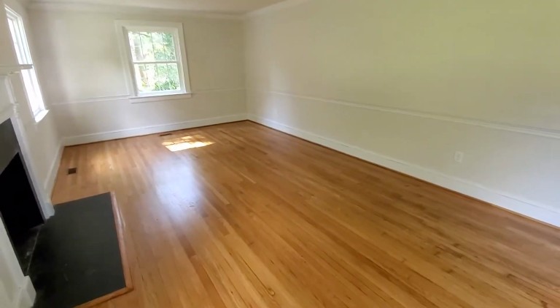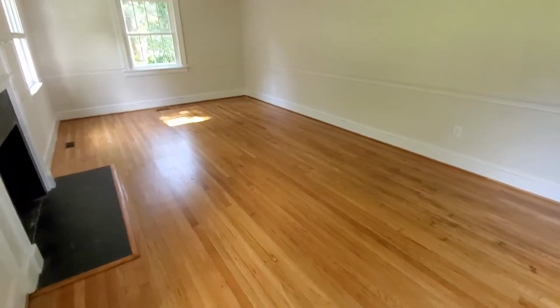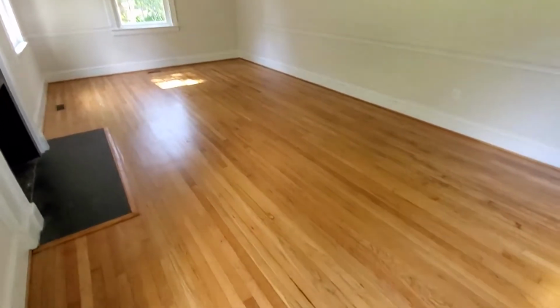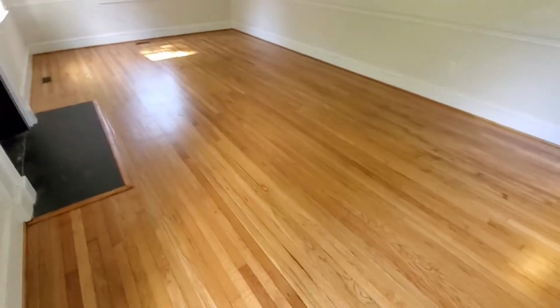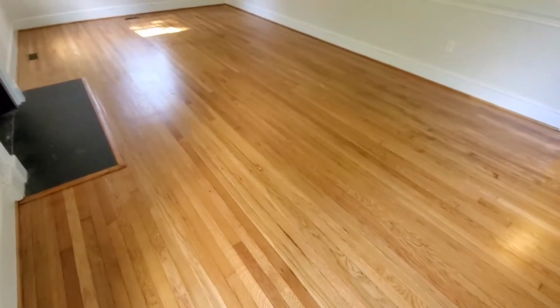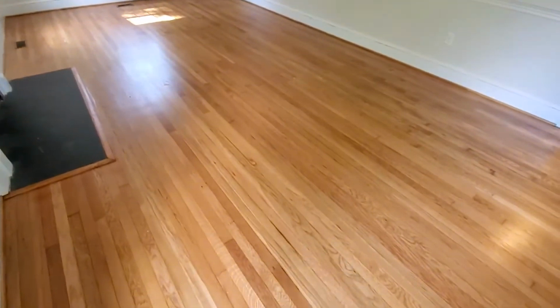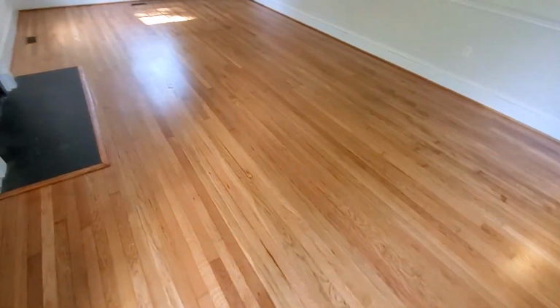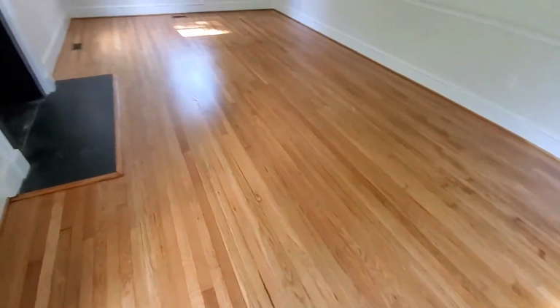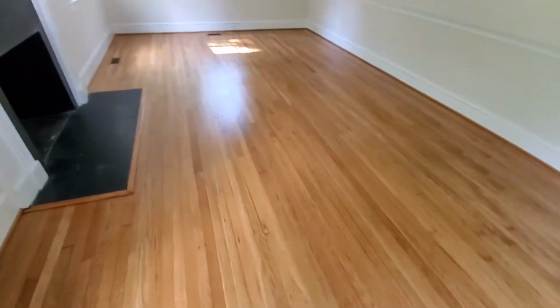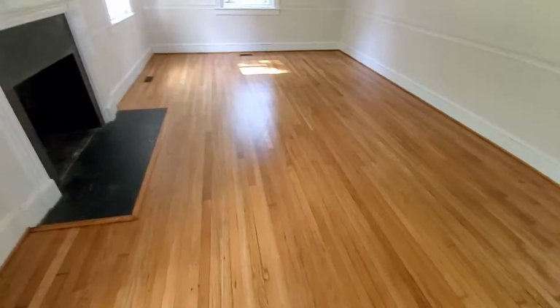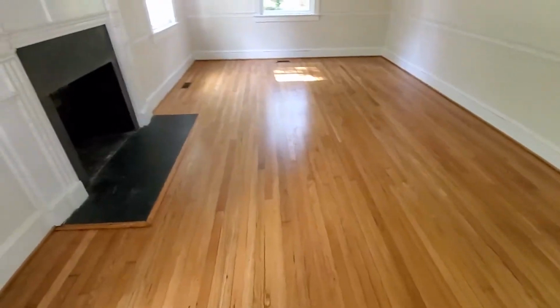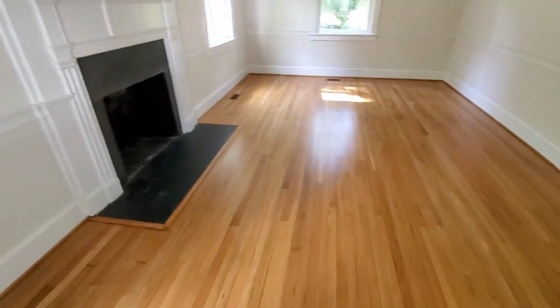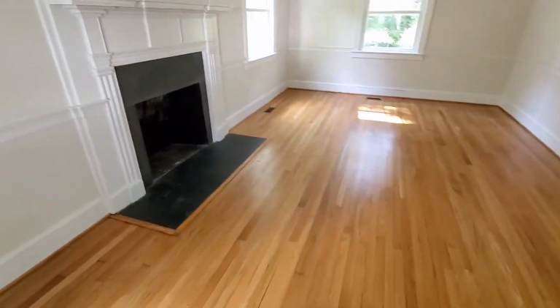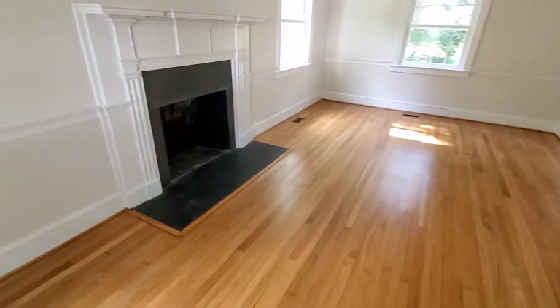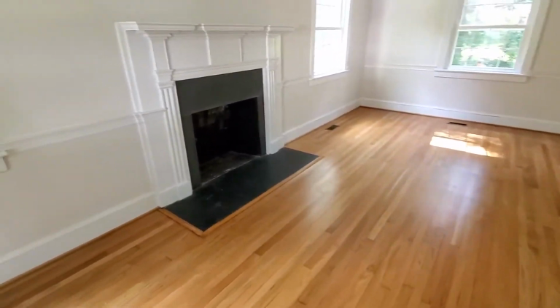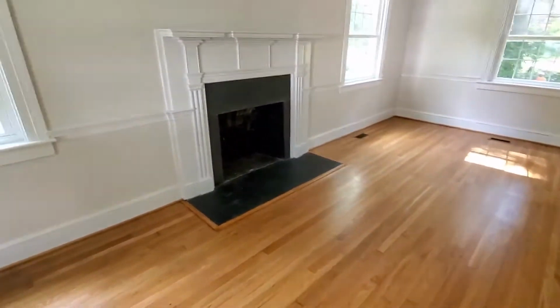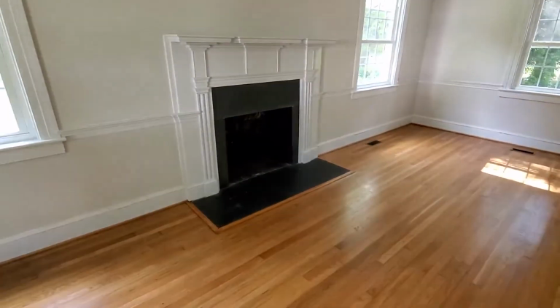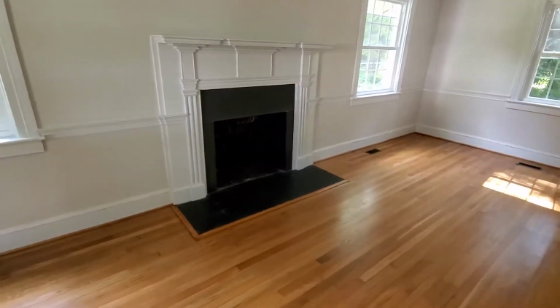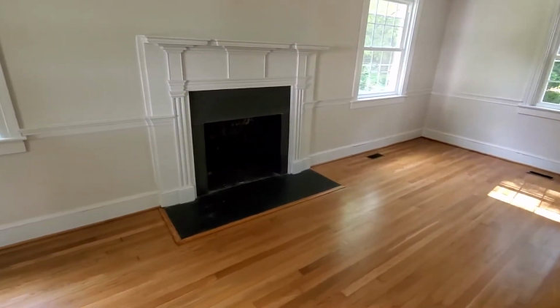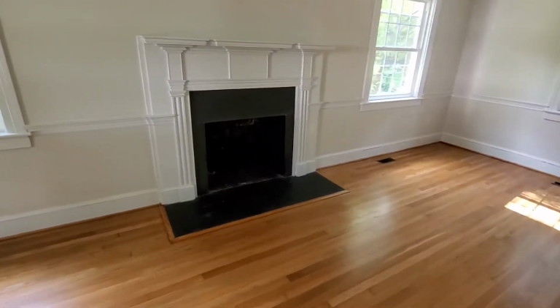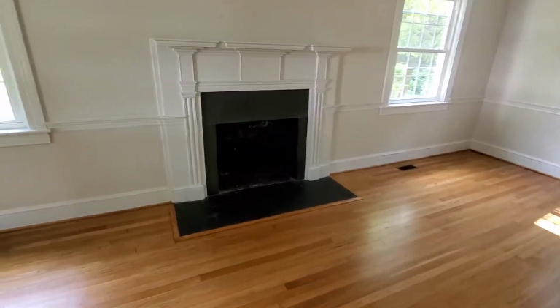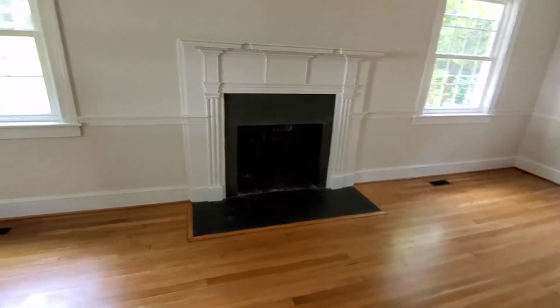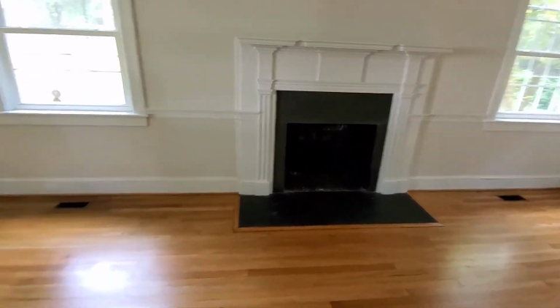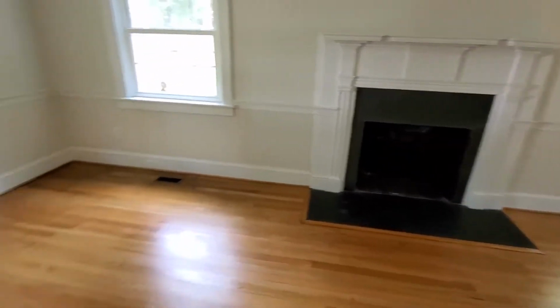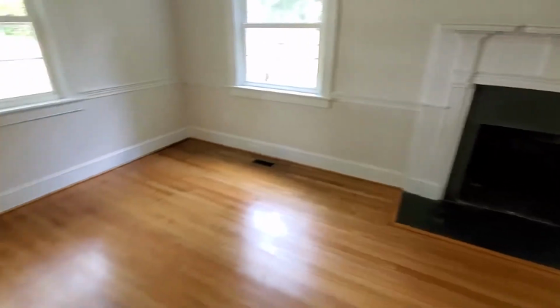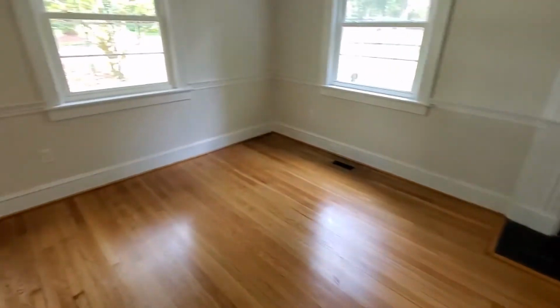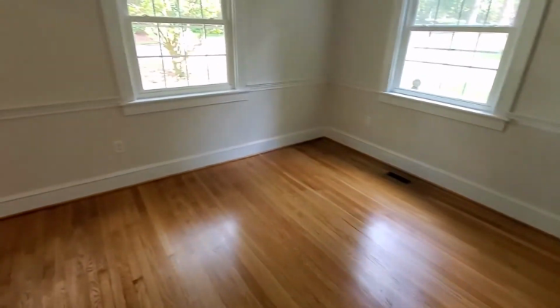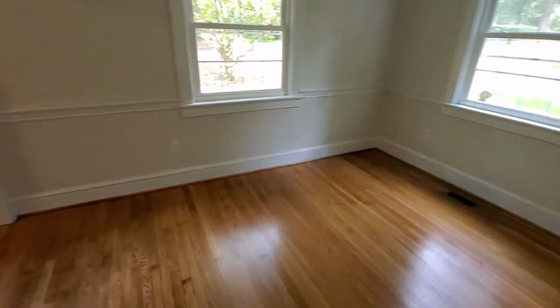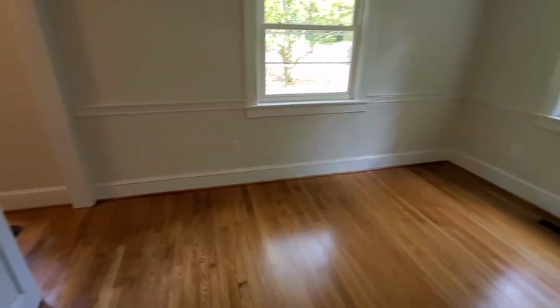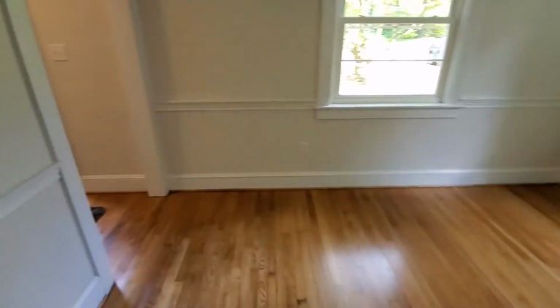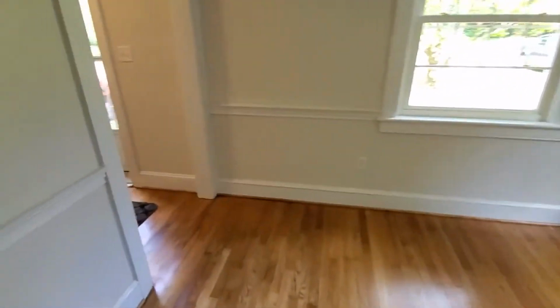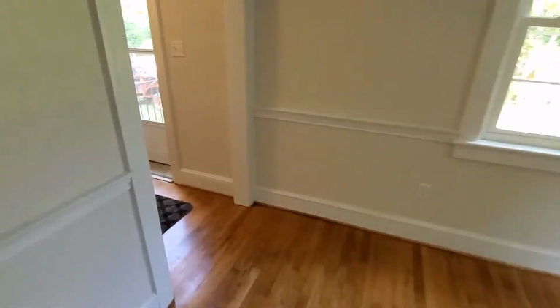Check out these amazing hardwood floors. This is the family room. It's very spacious with a fireplace, lots of windows making things light and bright.